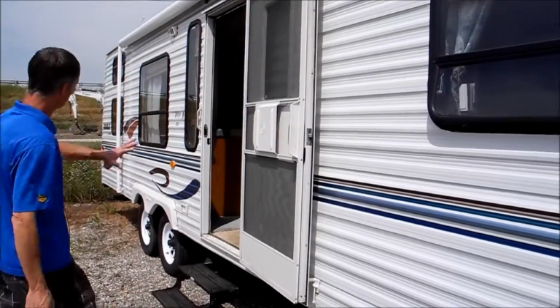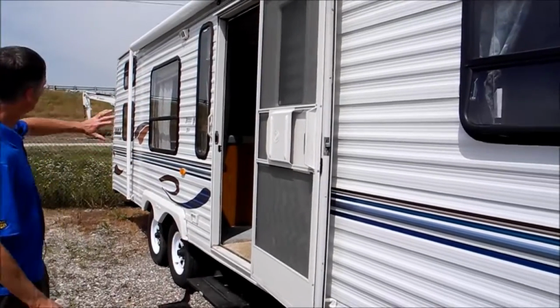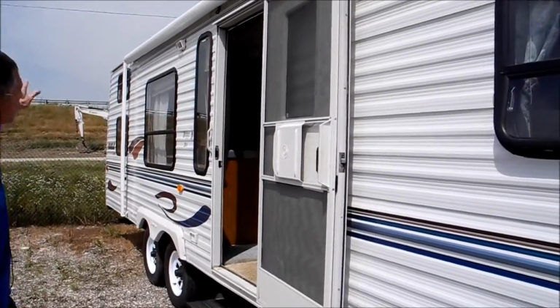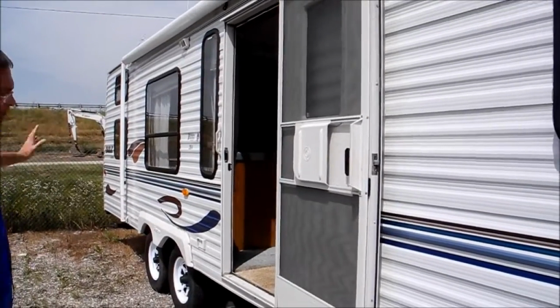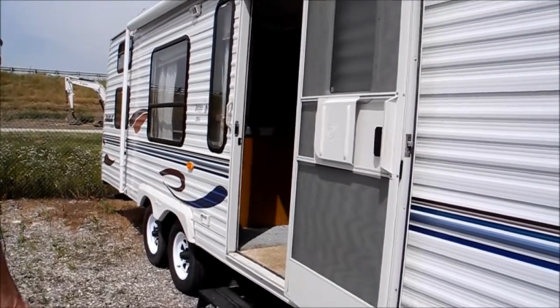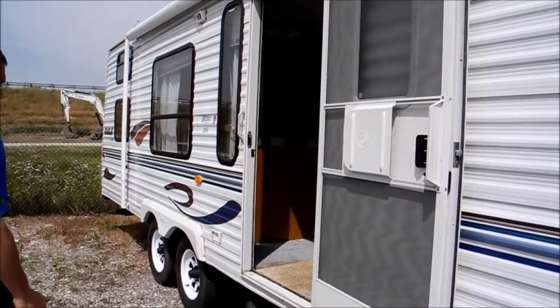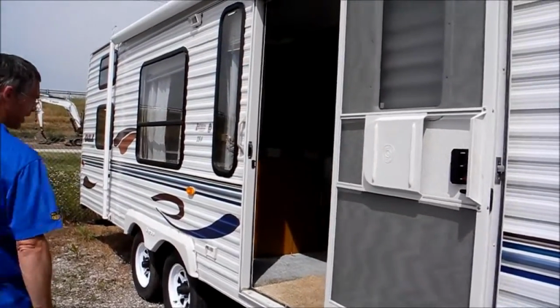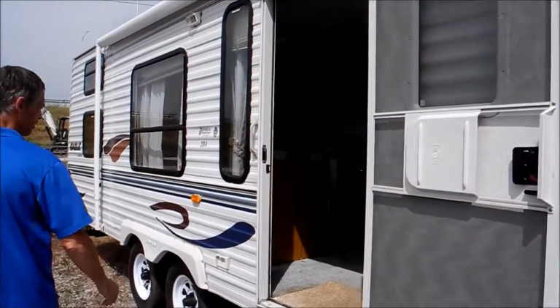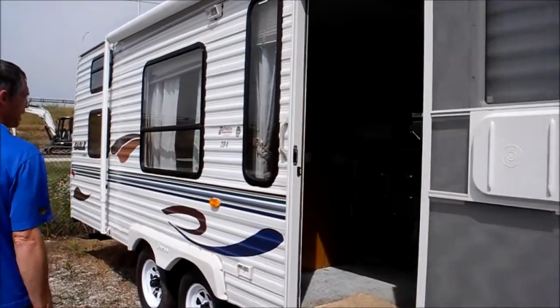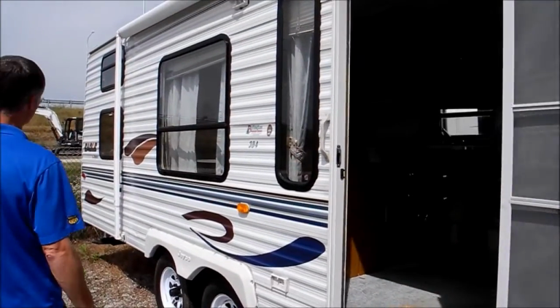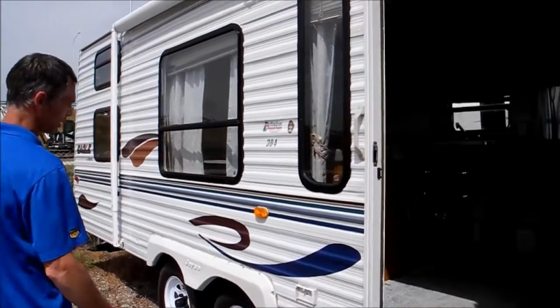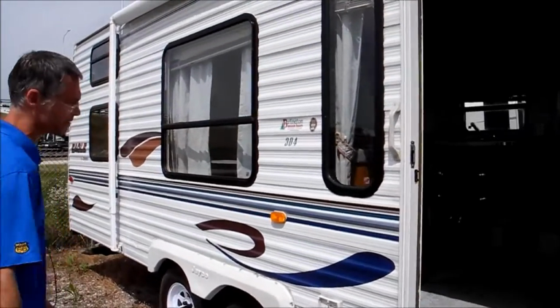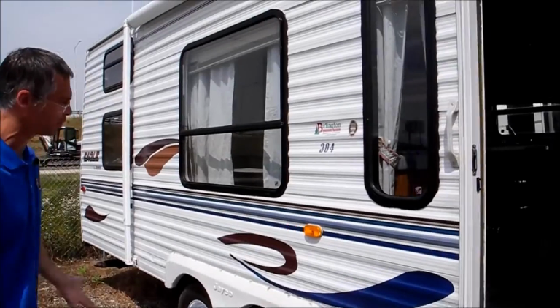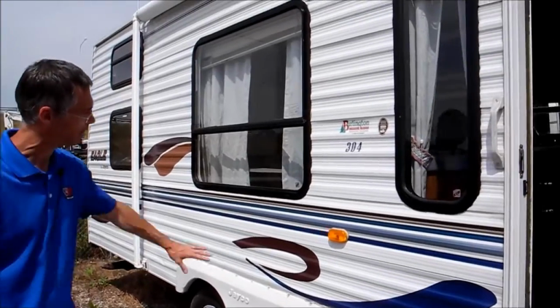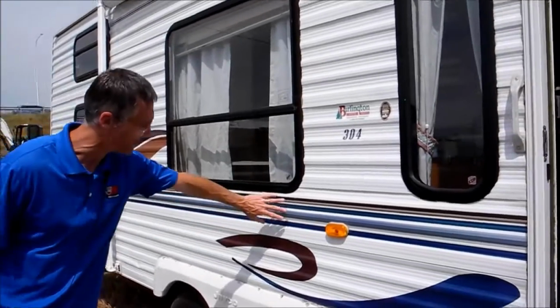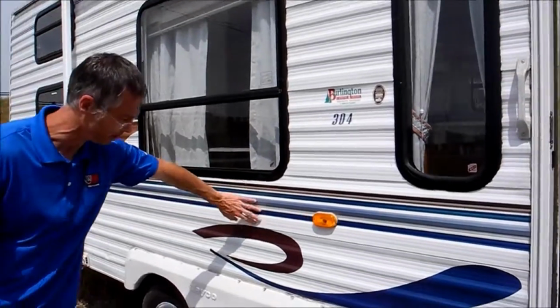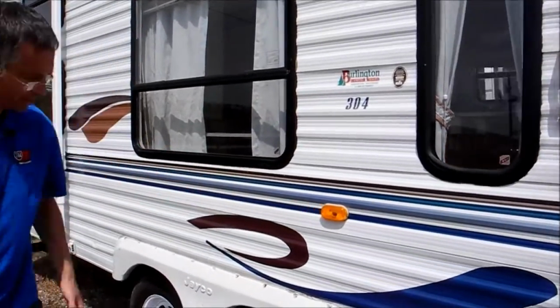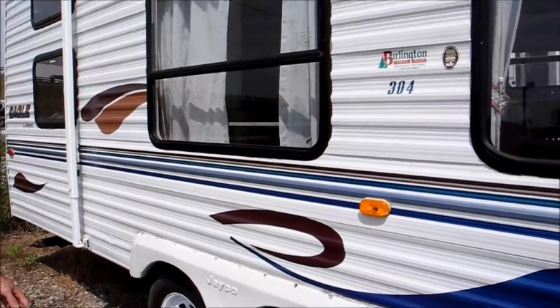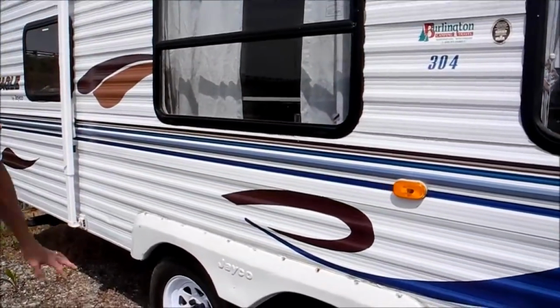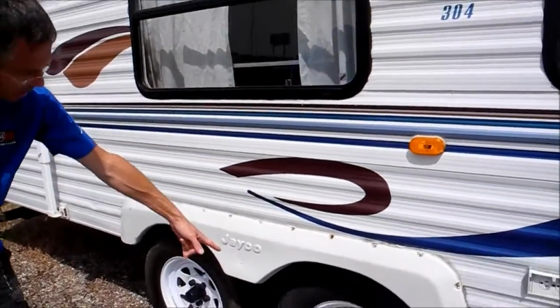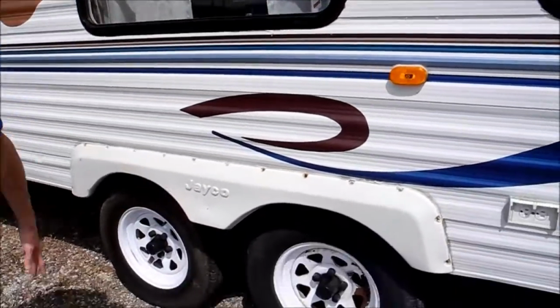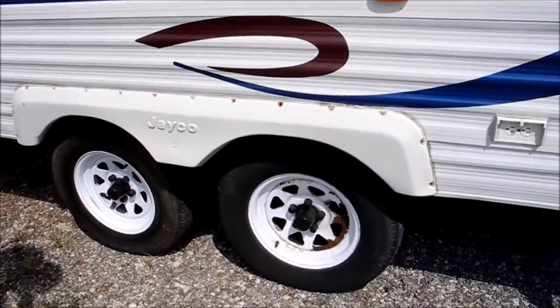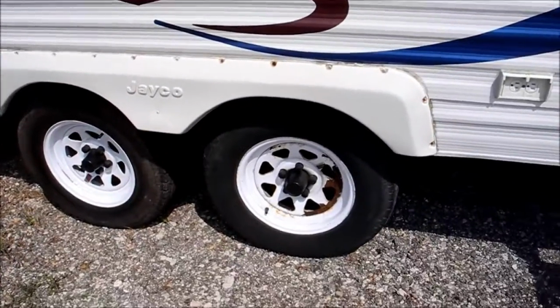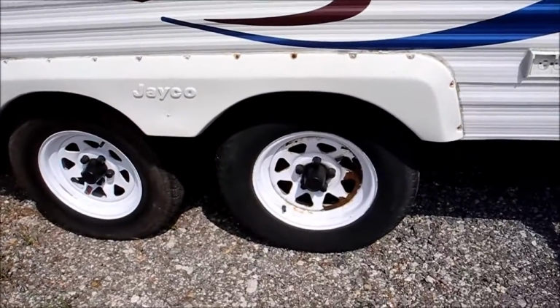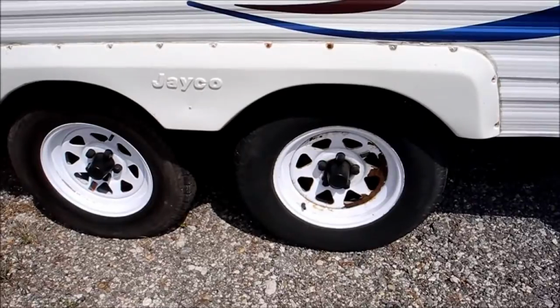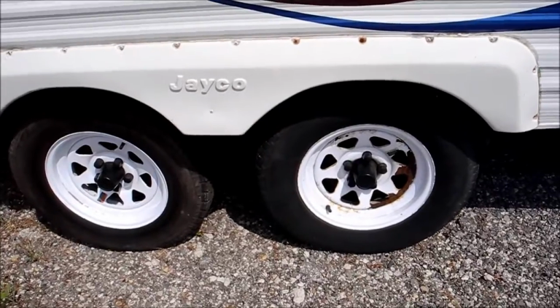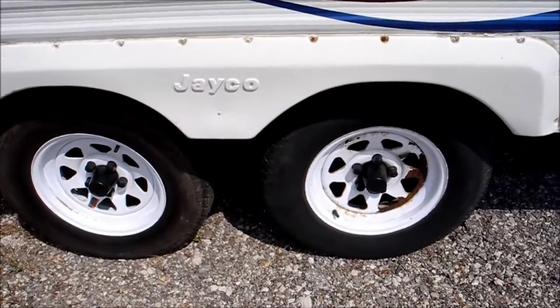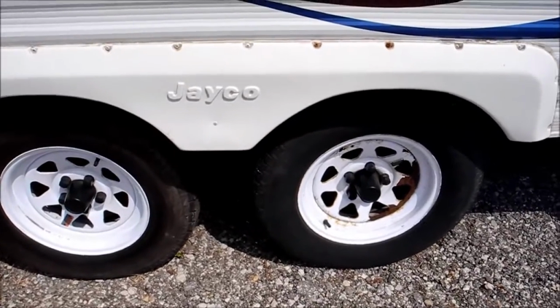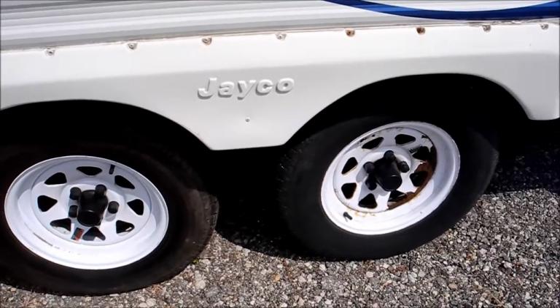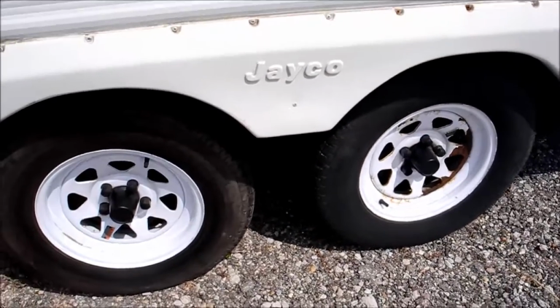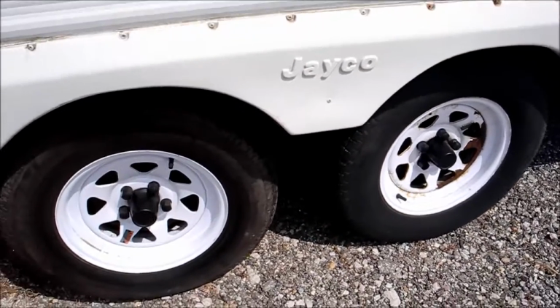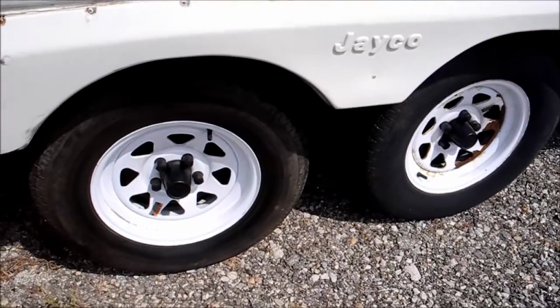Looking down the sidewall of this trailer, it looks clean and it doesn't look like it has damage or even fade — it looks nice and bright. The tires, I don't know how old they are, but they do look like they have good sidewalls and good tread.